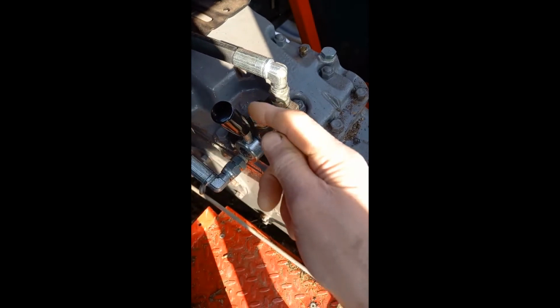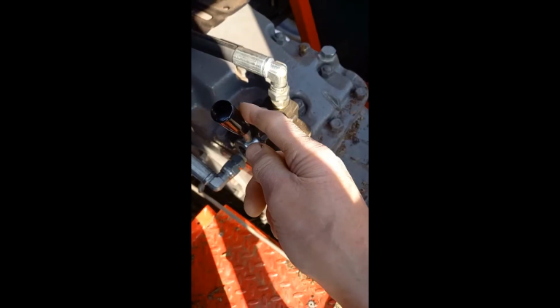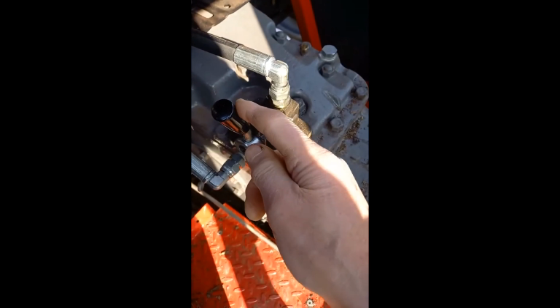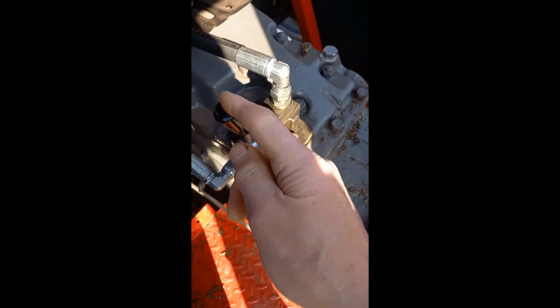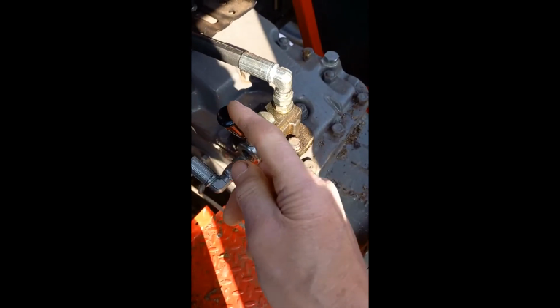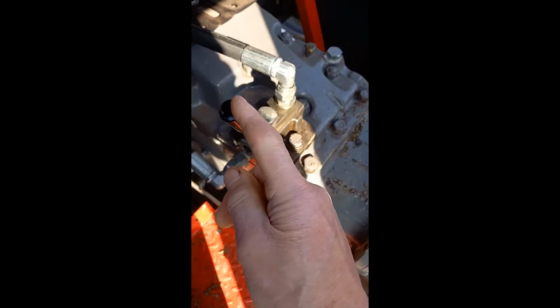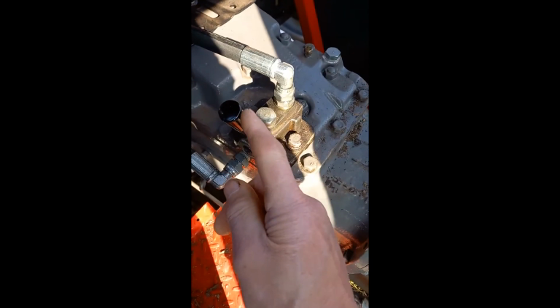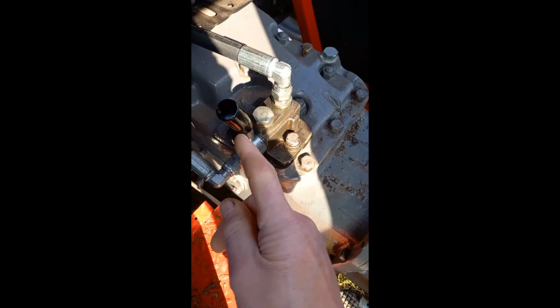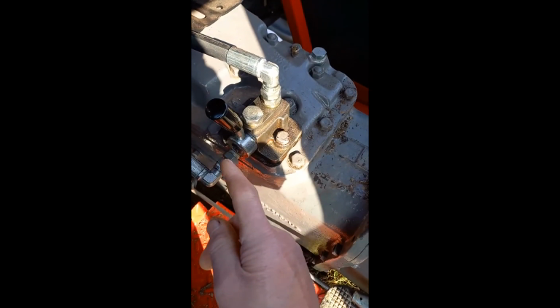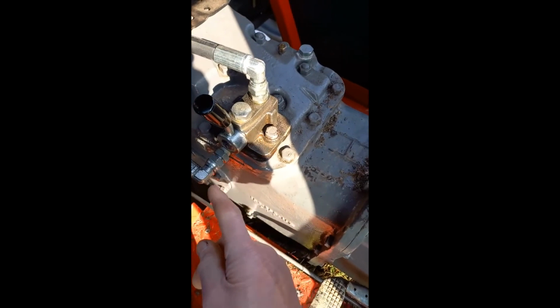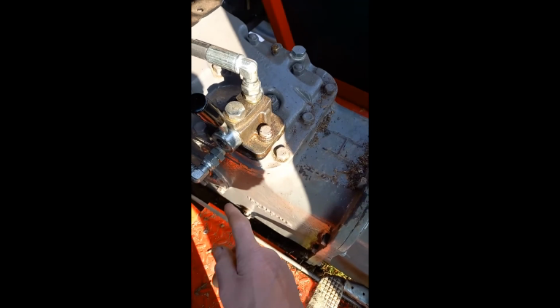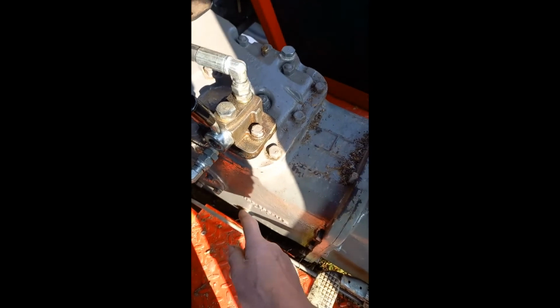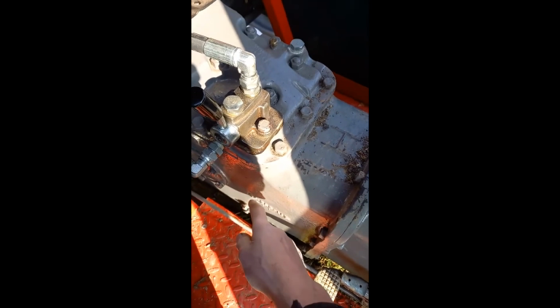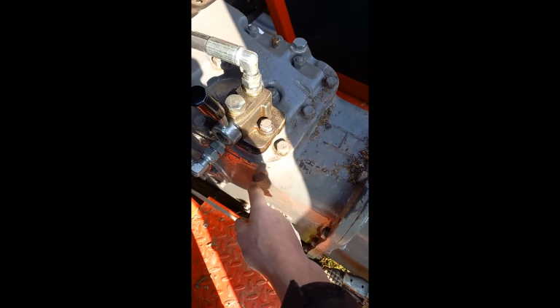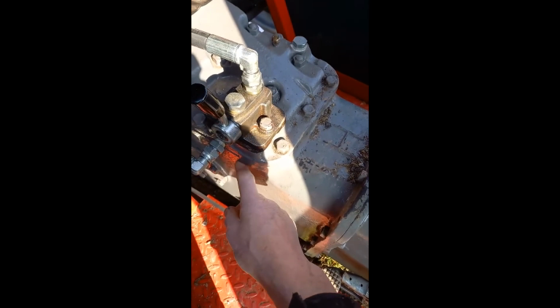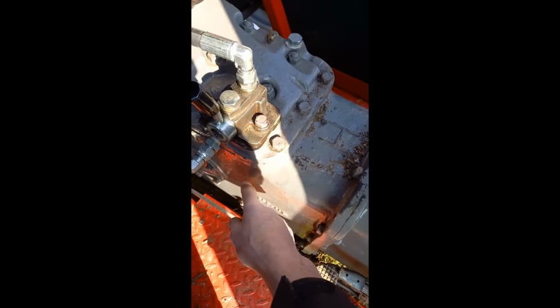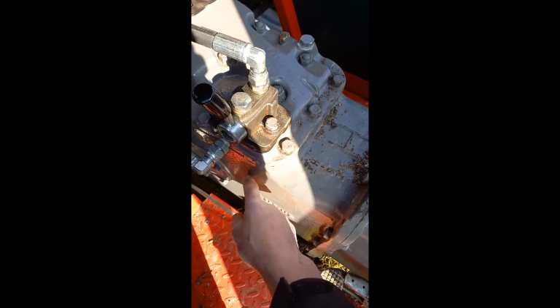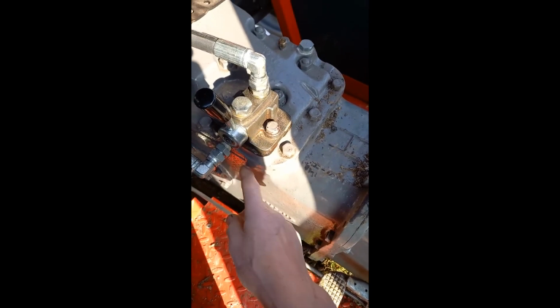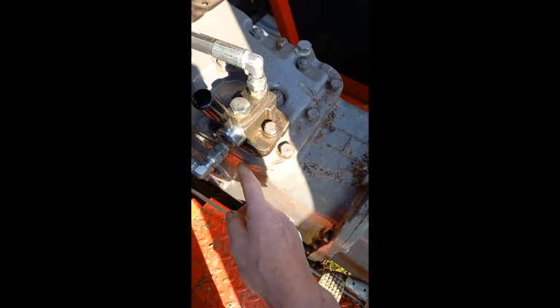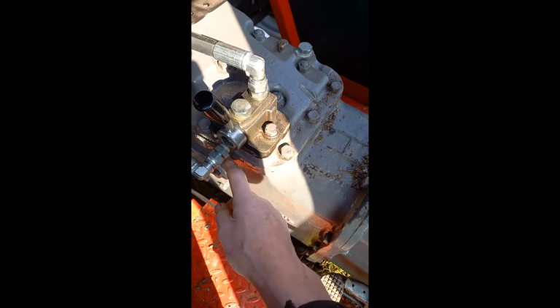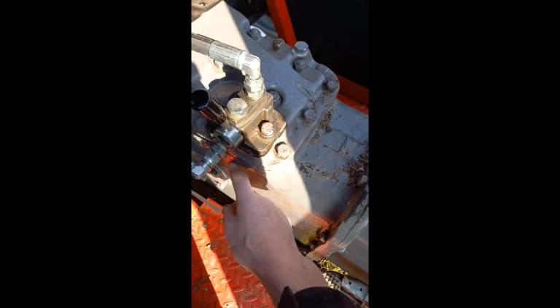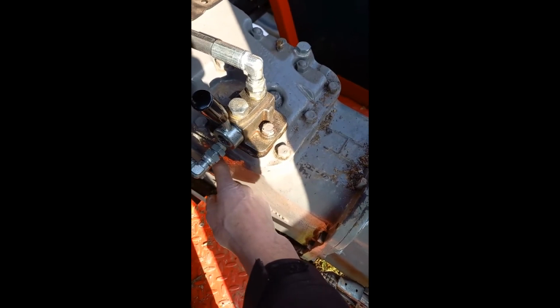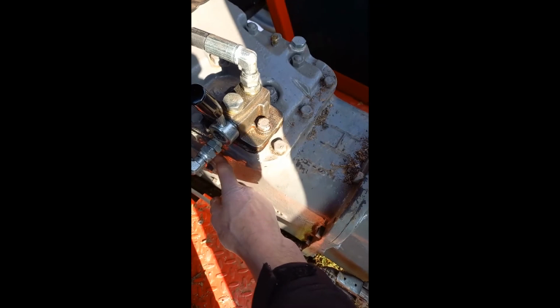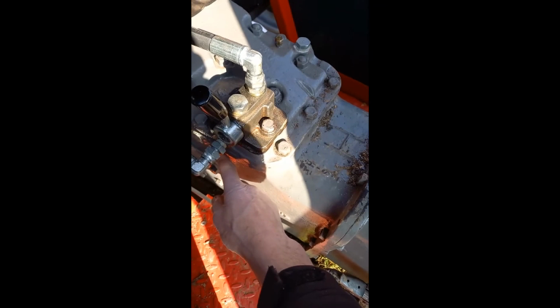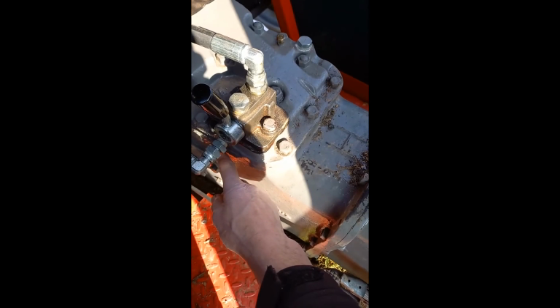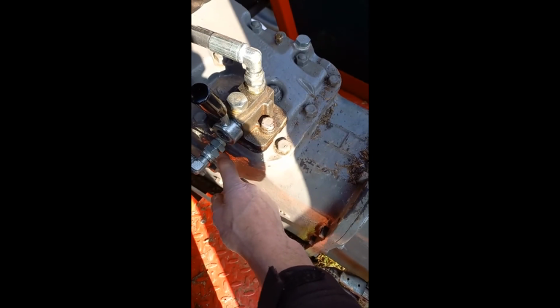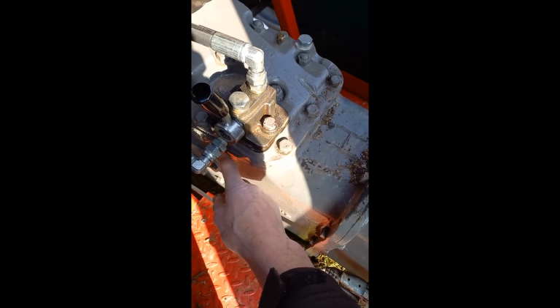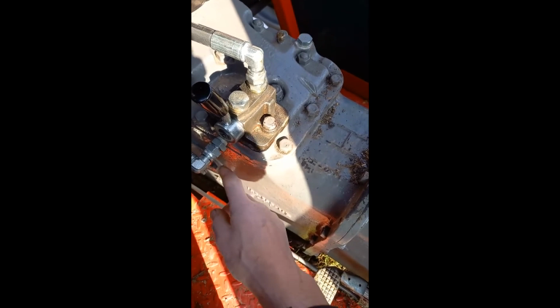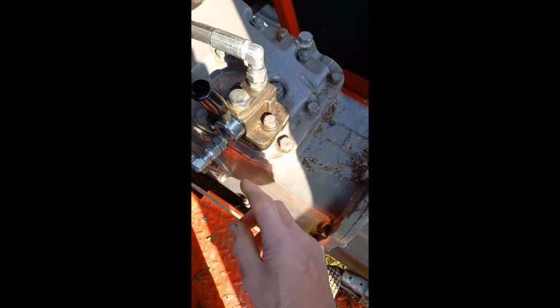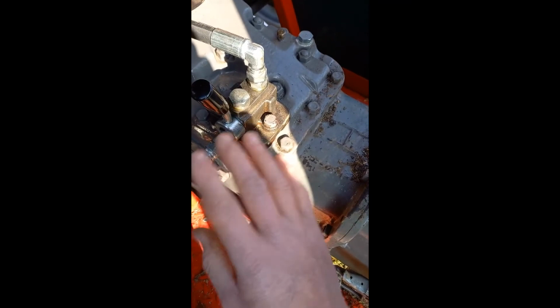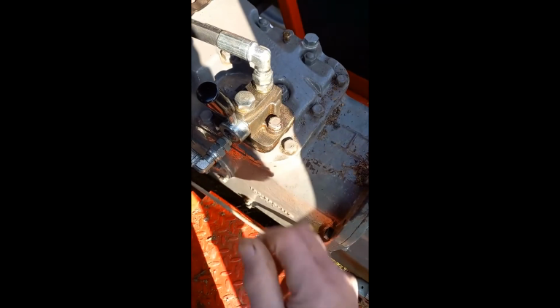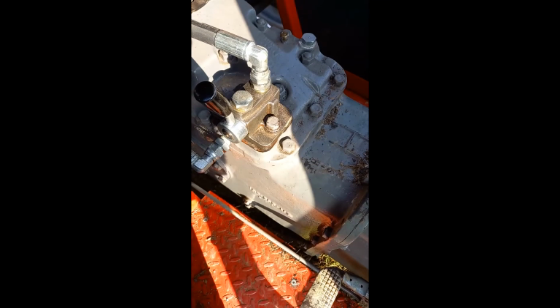In this upright position, the oil from the pump comes up and goes straight into the cylinder for the tractor. So it does nothing.